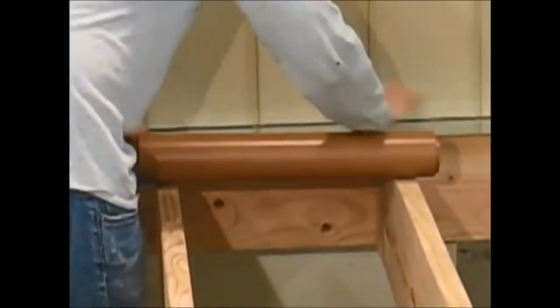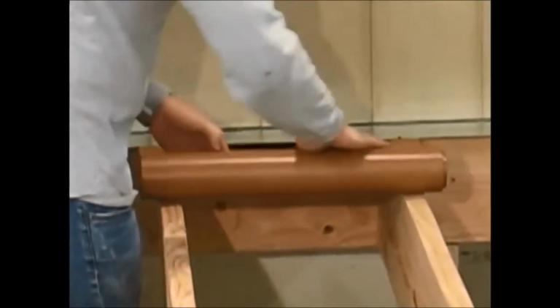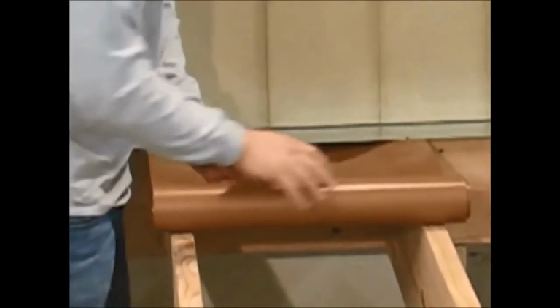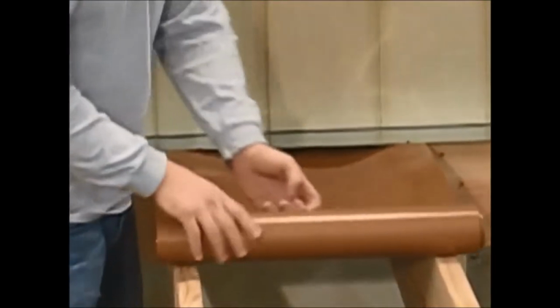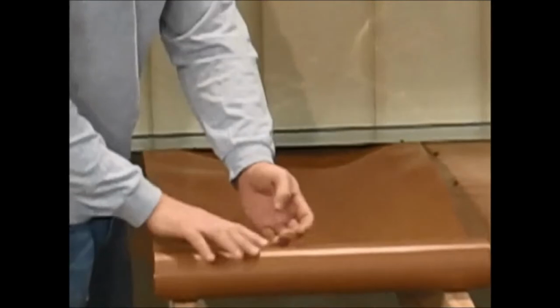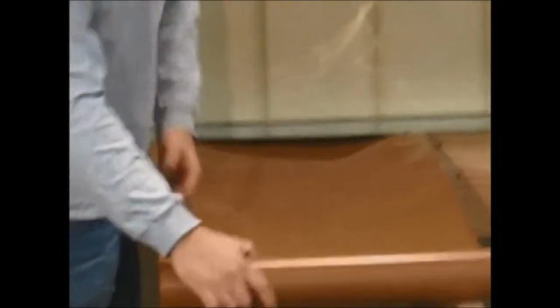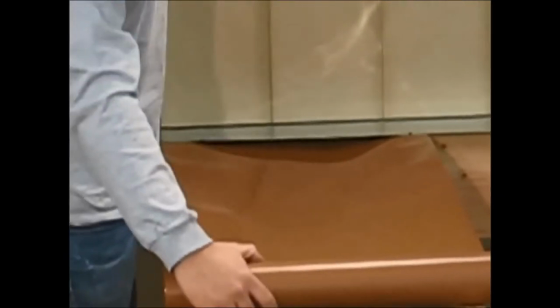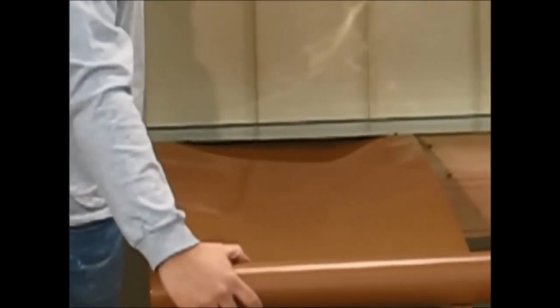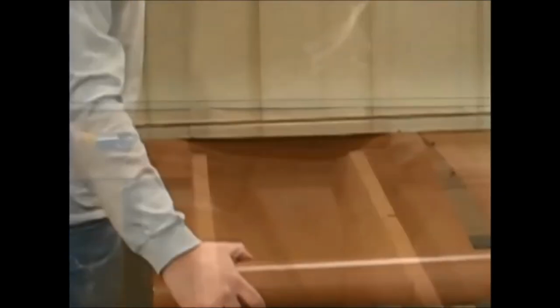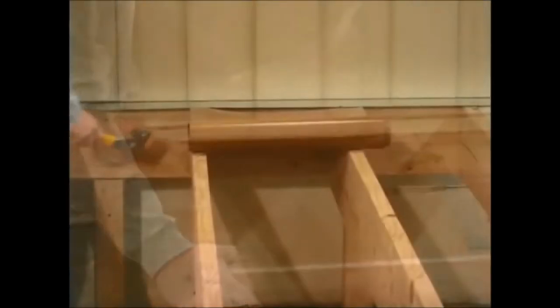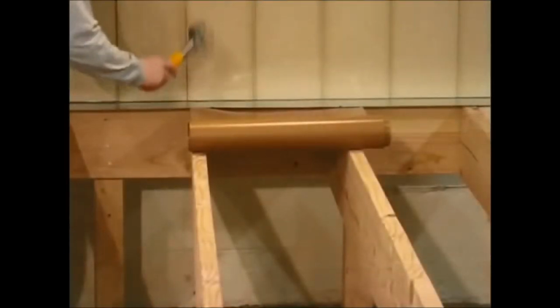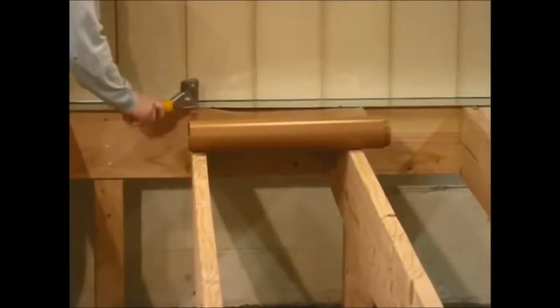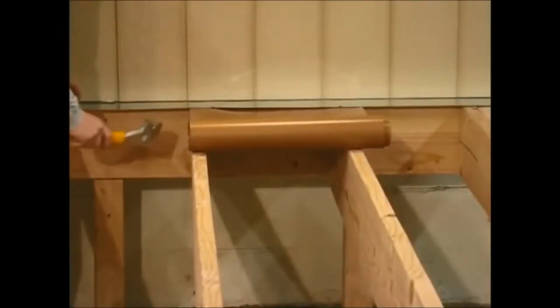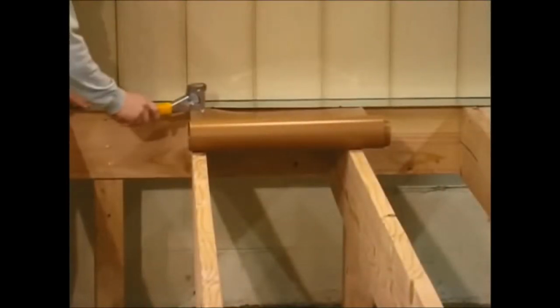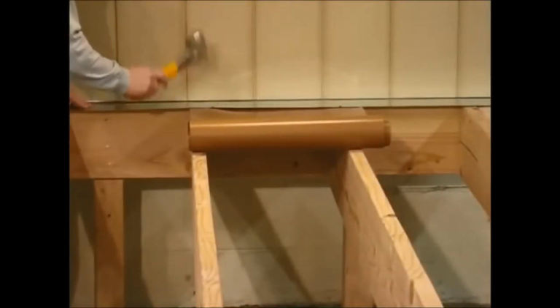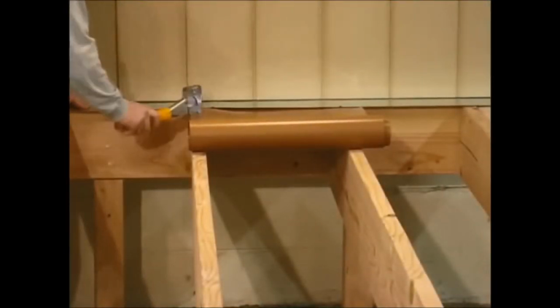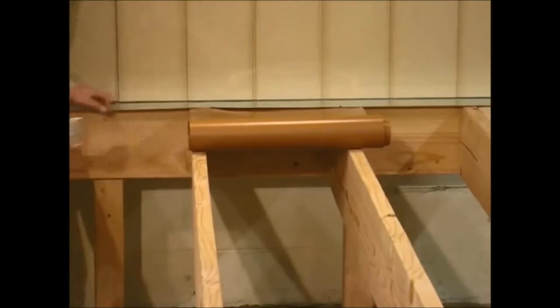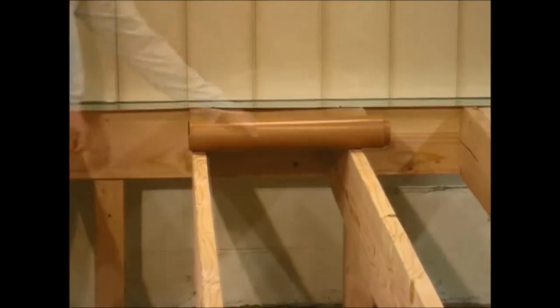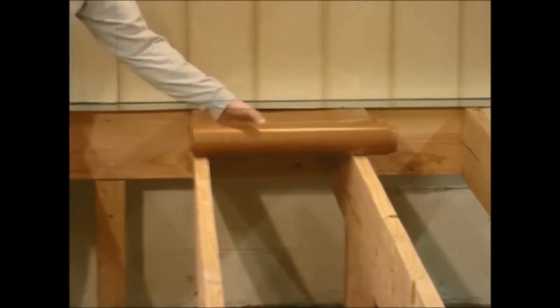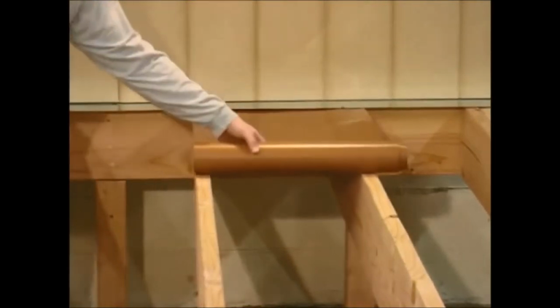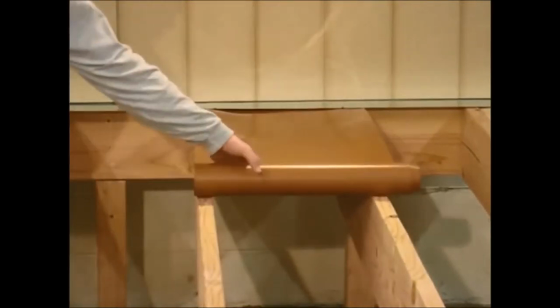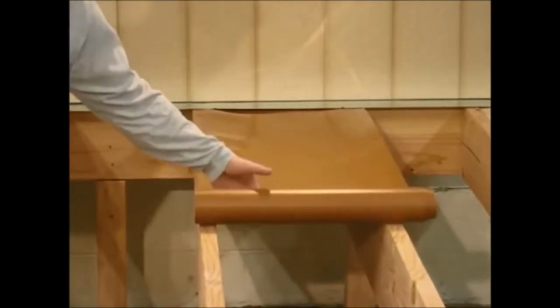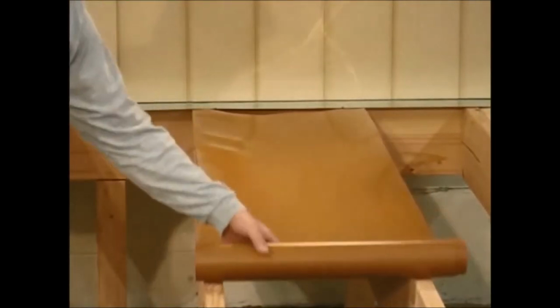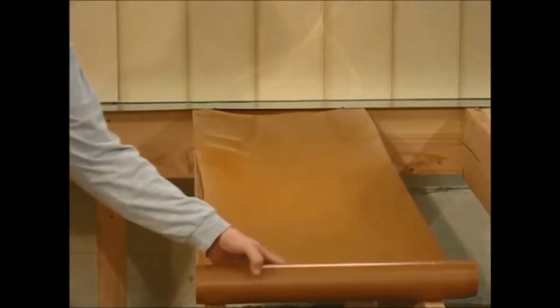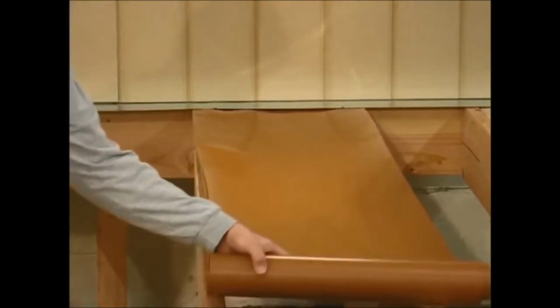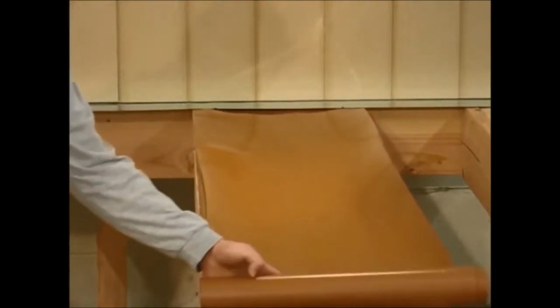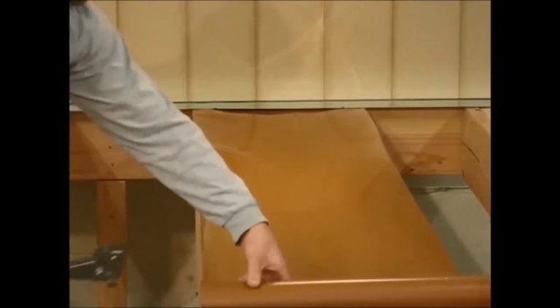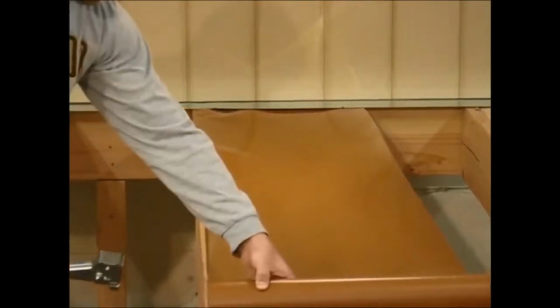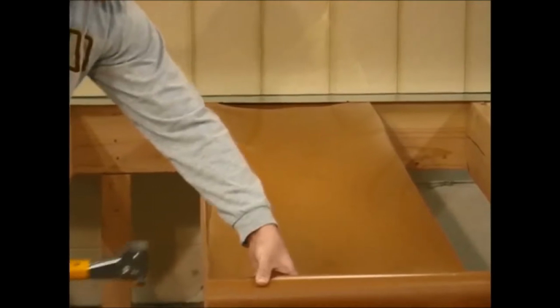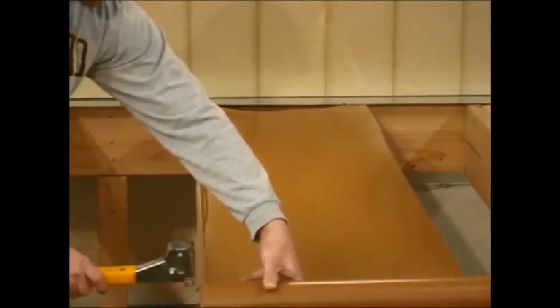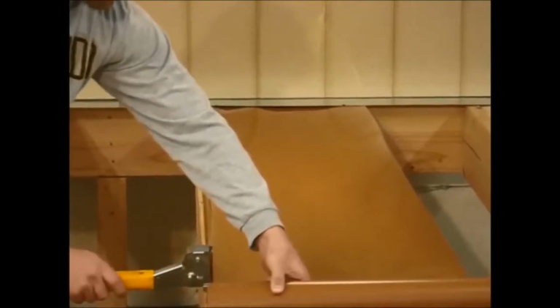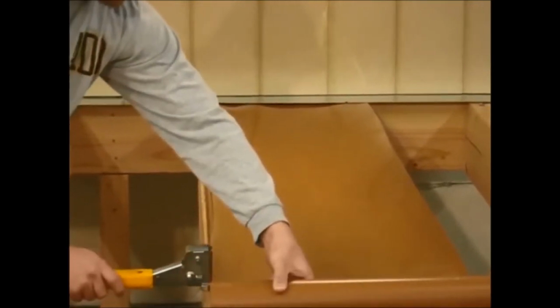First, you're going to install and slide the product up underneath the flashing, making sure that the product sits on top of the ledger board. Then you'll add a couple staples on the inch-and-a-half score mark on the left-hand side if you're facing the house.